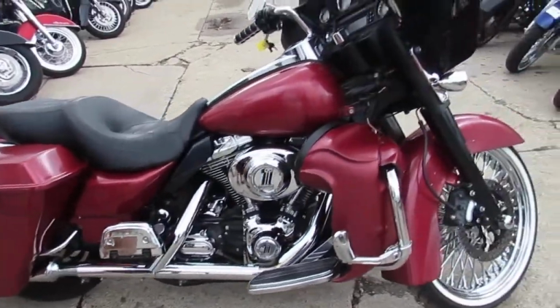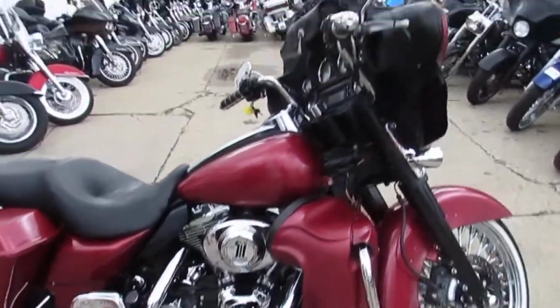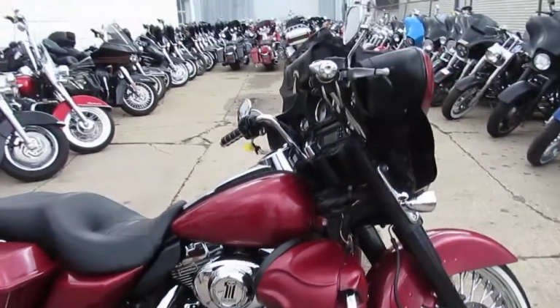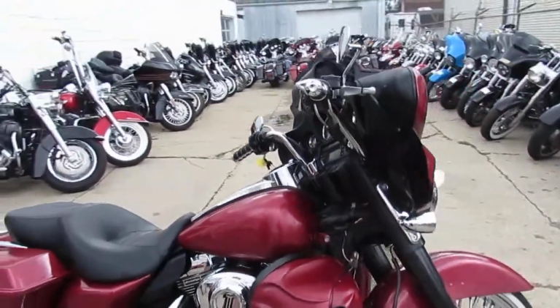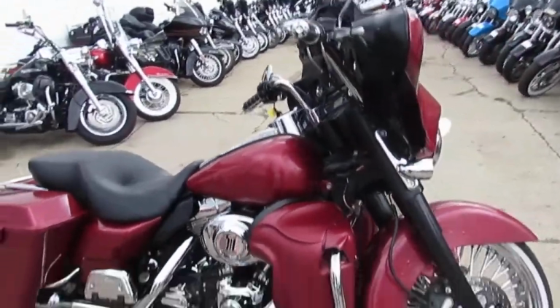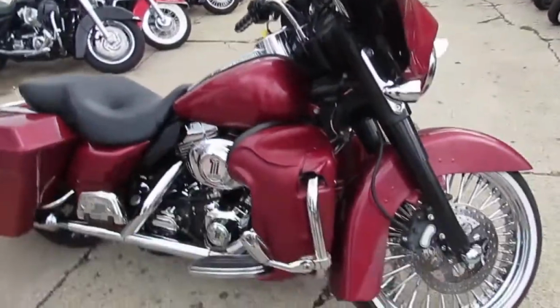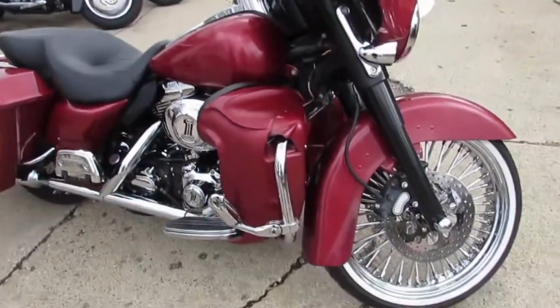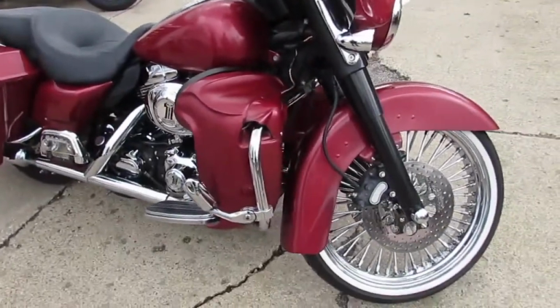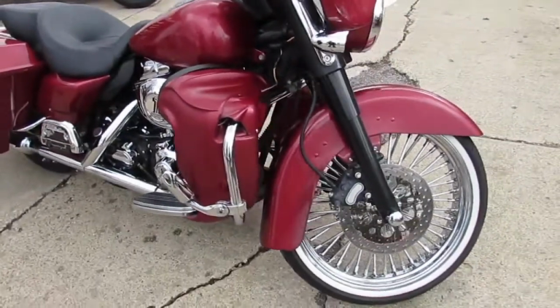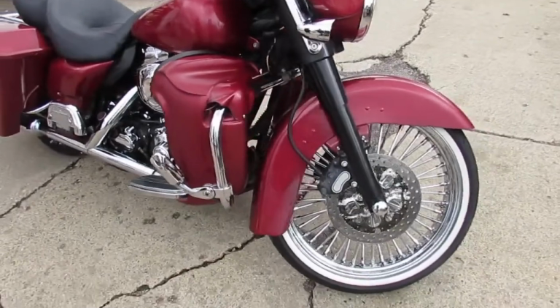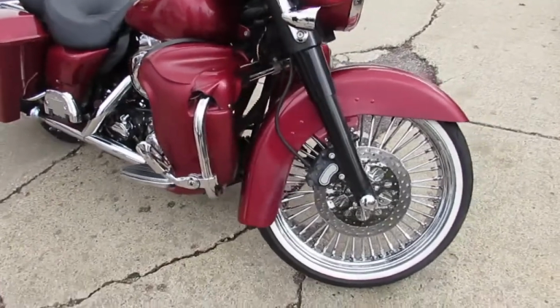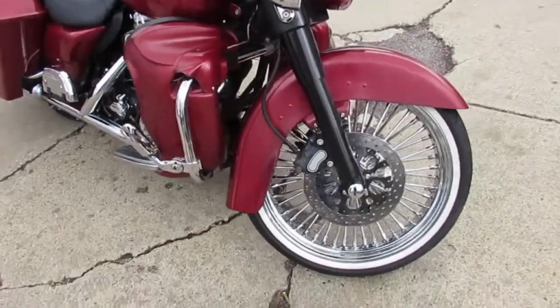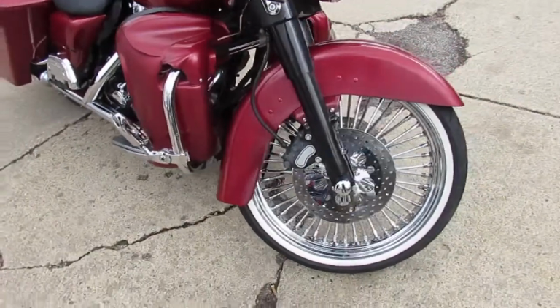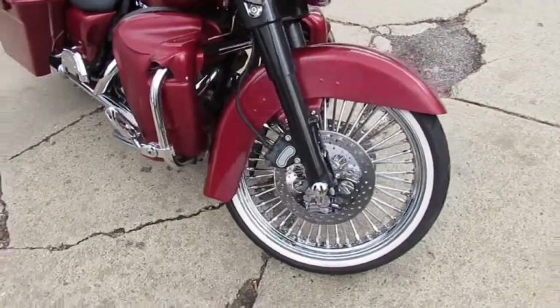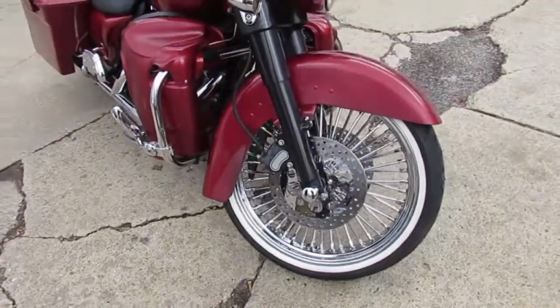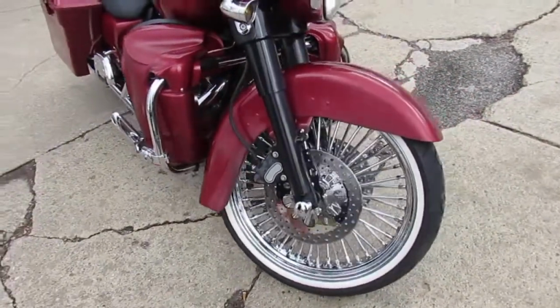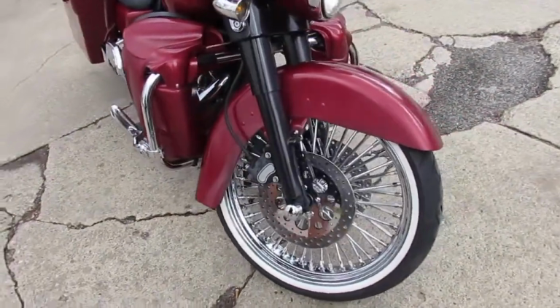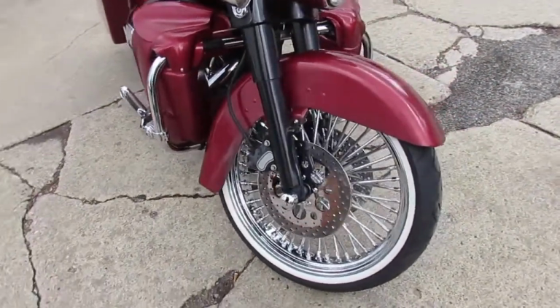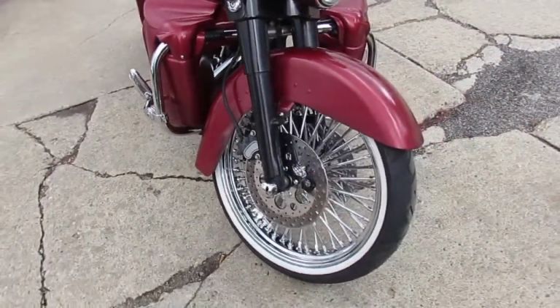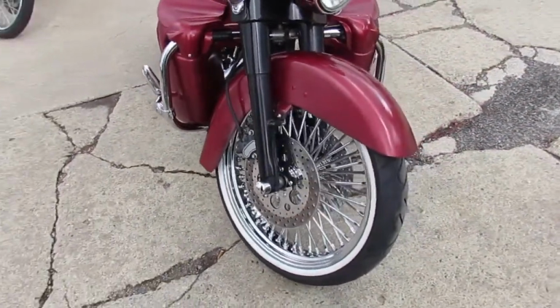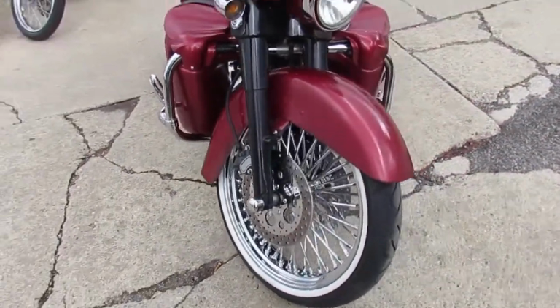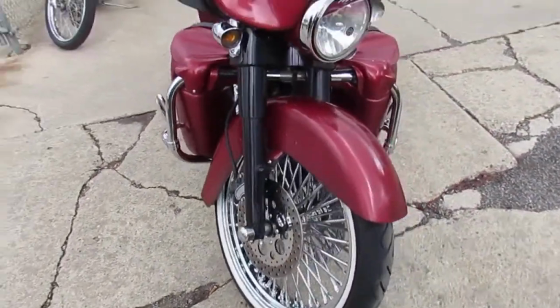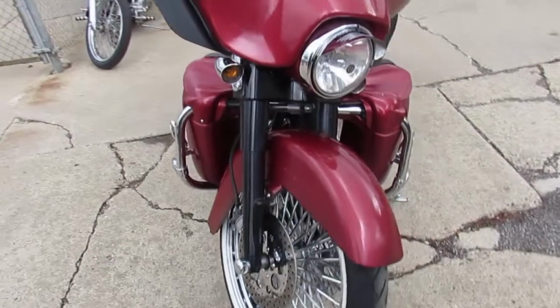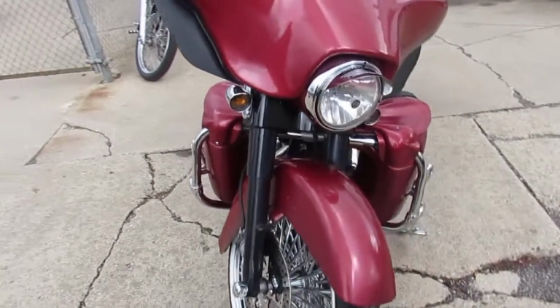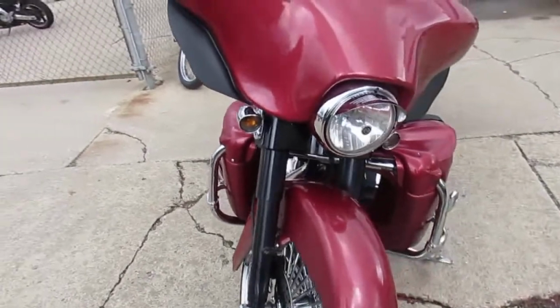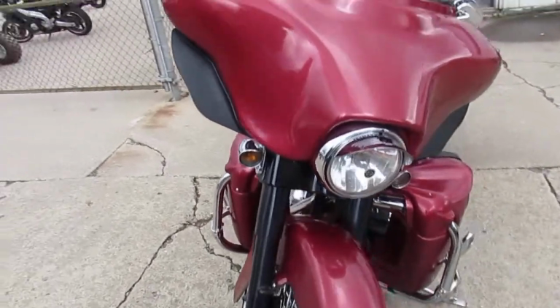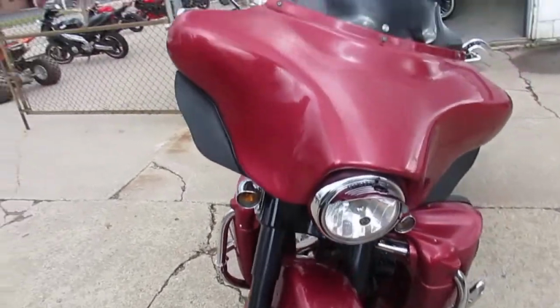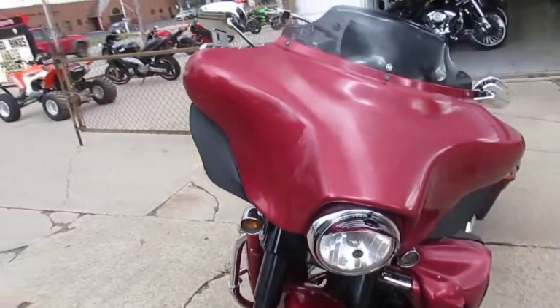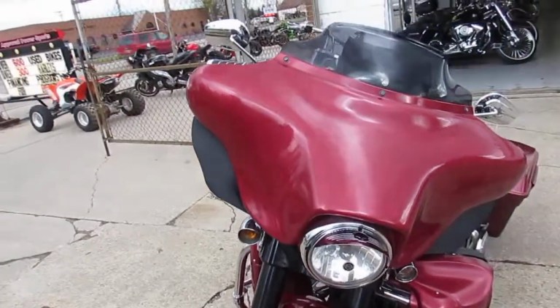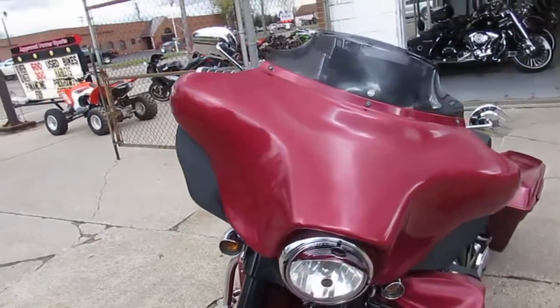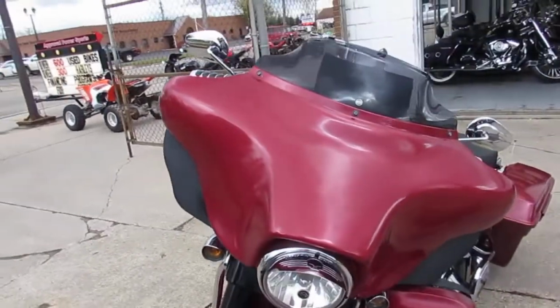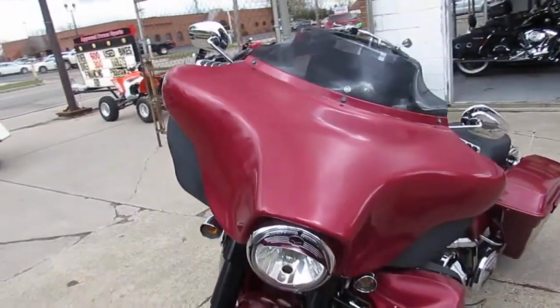This Street Glide turns heads guys, it's got everything. It's got speakers in the lower fairings, blacked out front end, tons of the Willie G accents guys. Over $25,000 invested into this build guys.